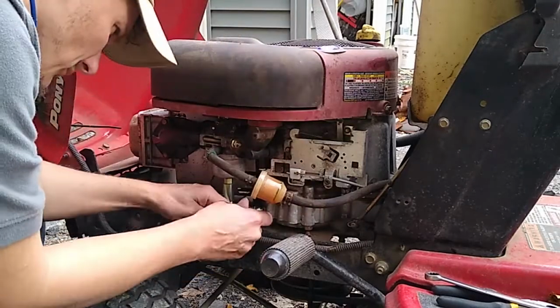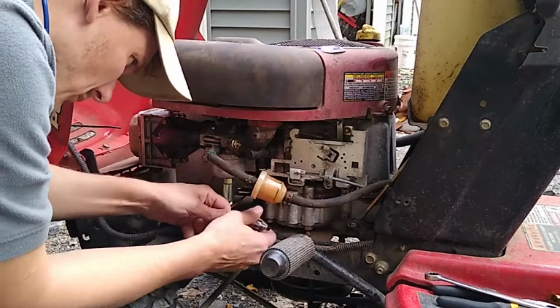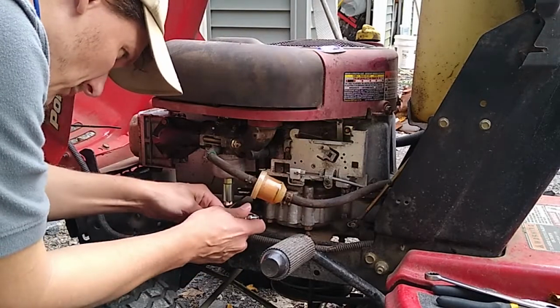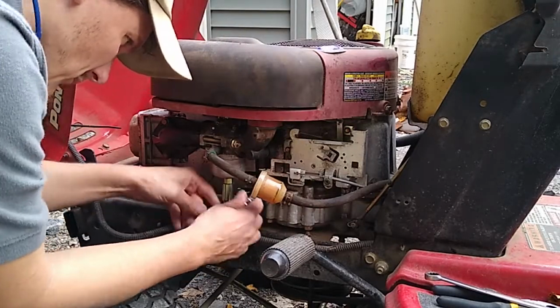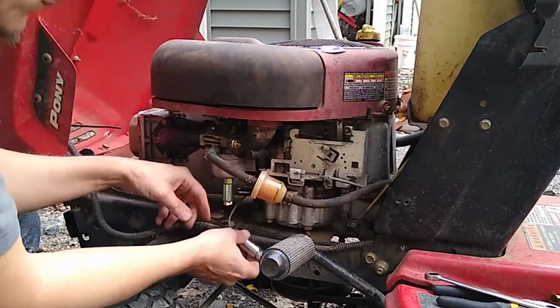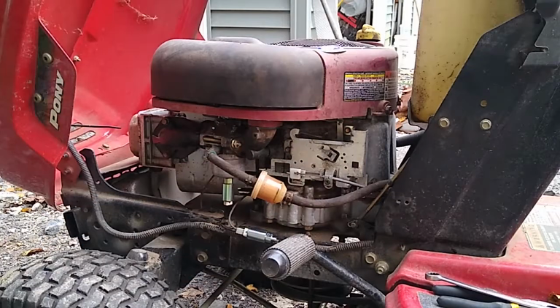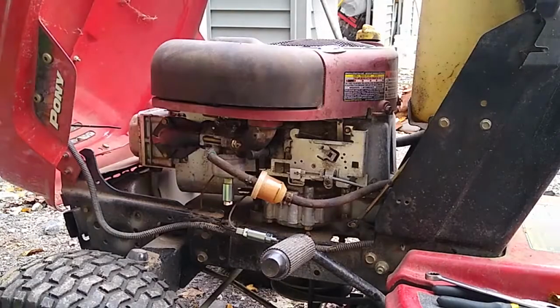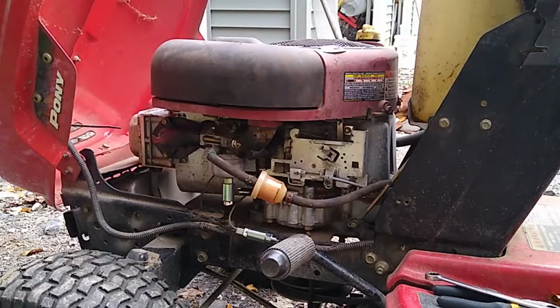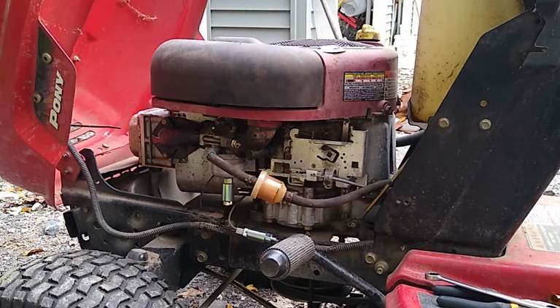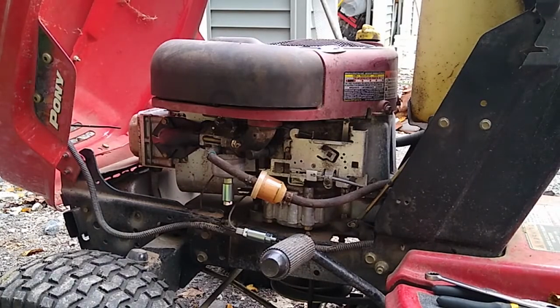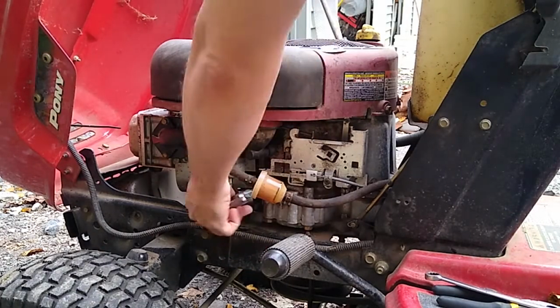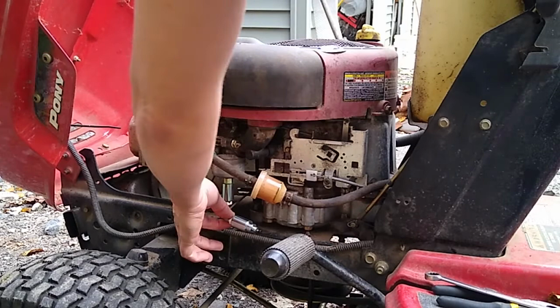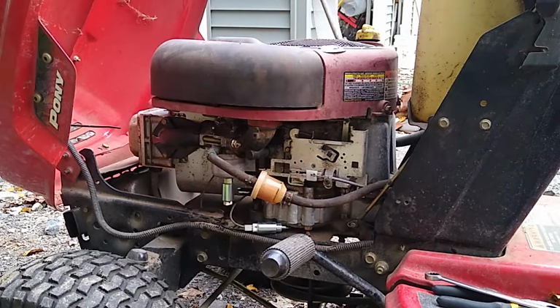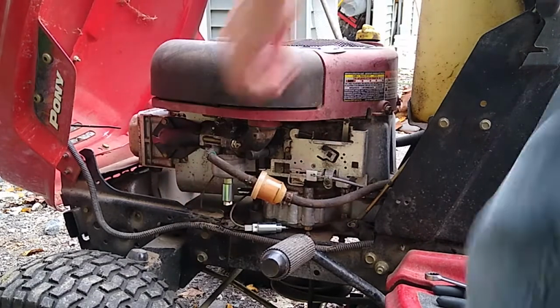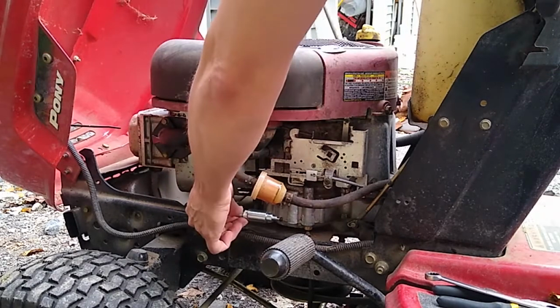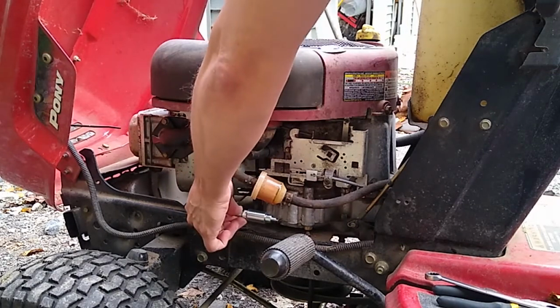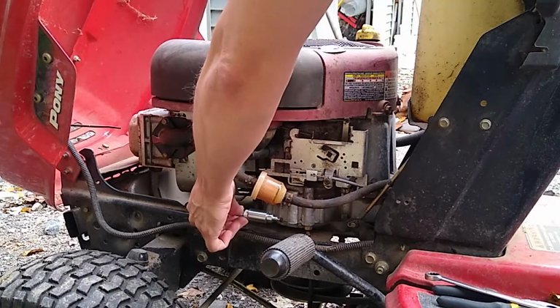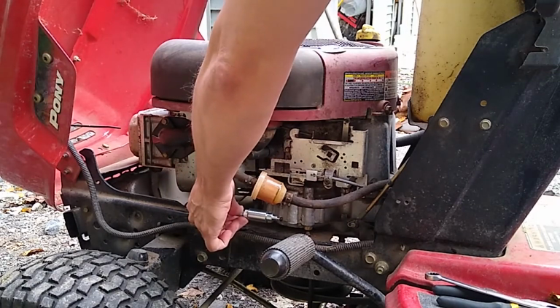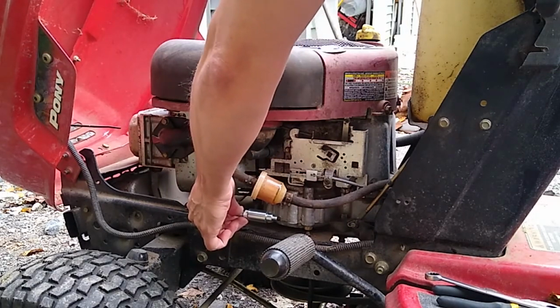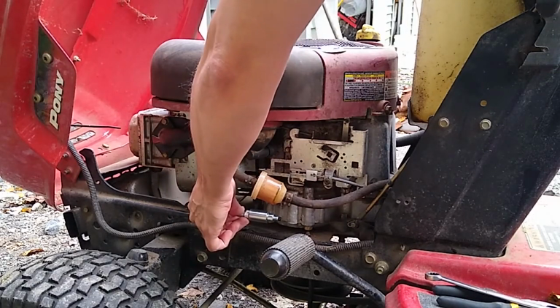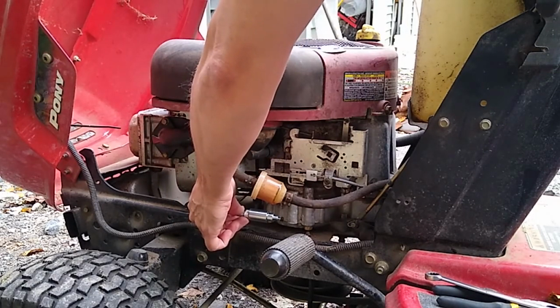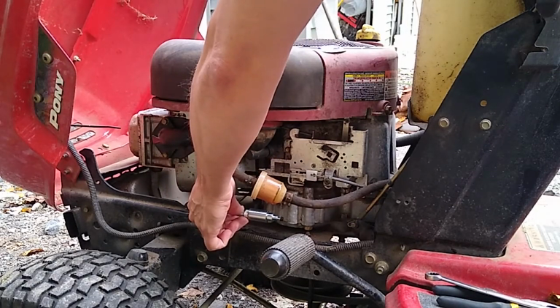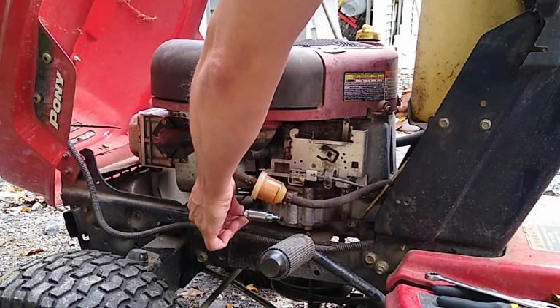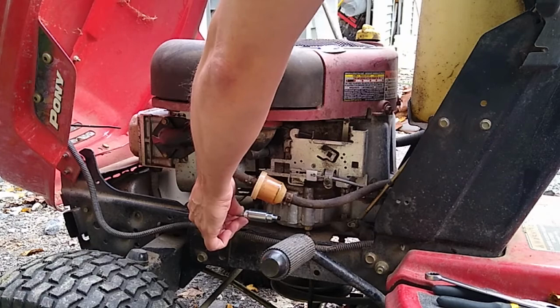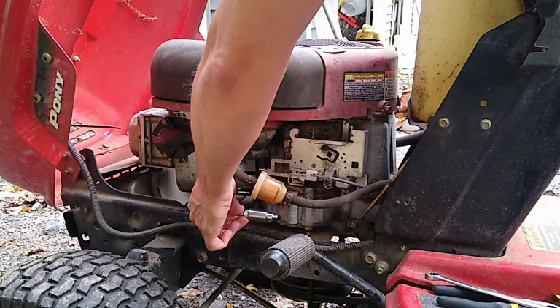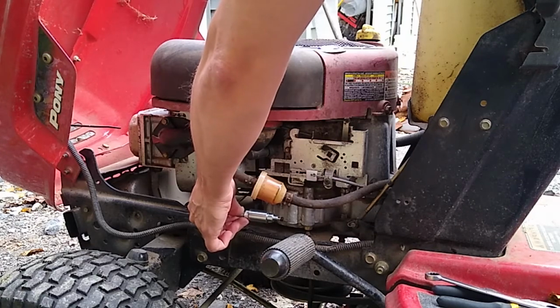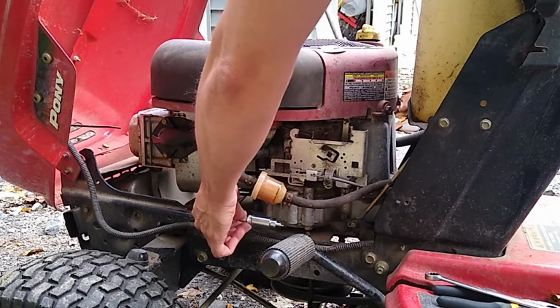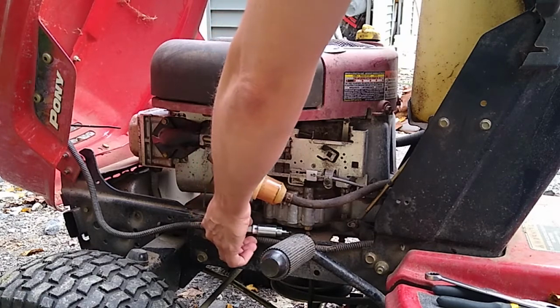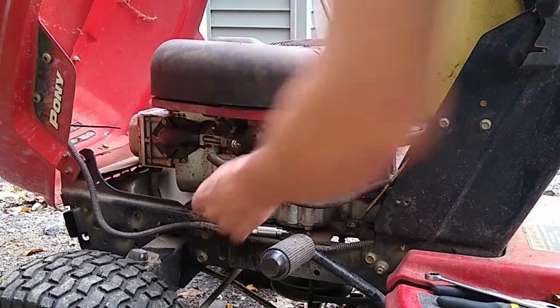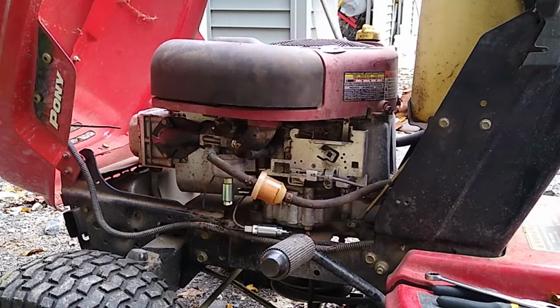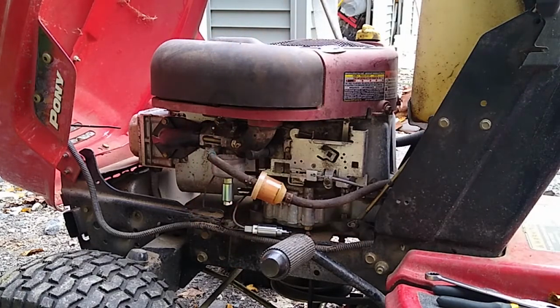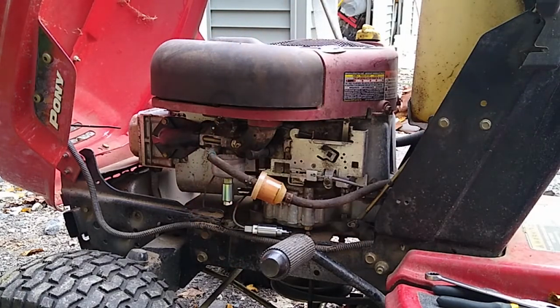First, I tested the wire to ensure that the solenoid was getting the right signal from the tractor. When I turn the key on, the solenoid retracts, letting fuel into the engine, and the reverse happens when the key is switched off. This proves that the wiring is correct.